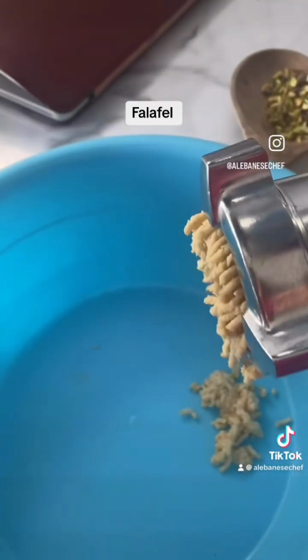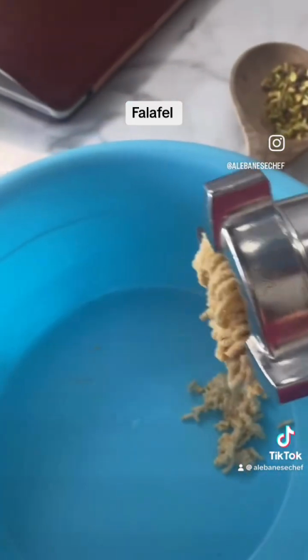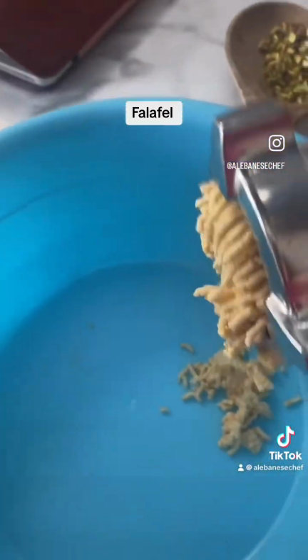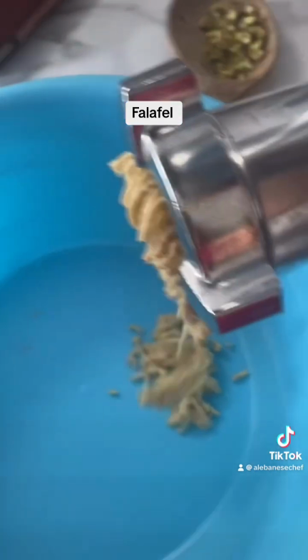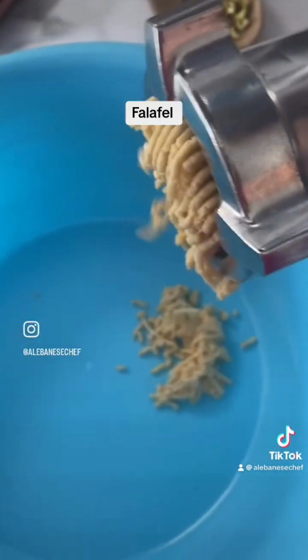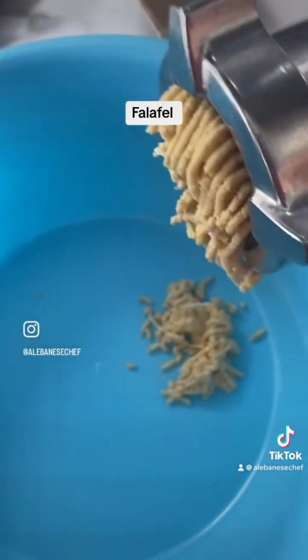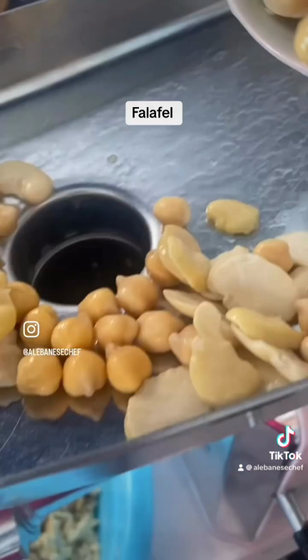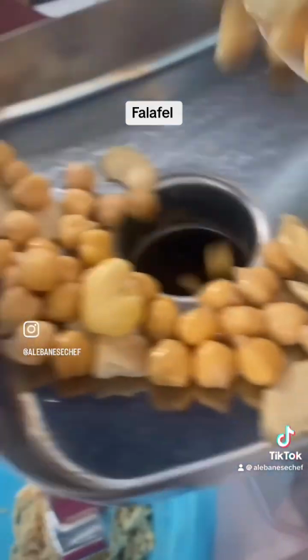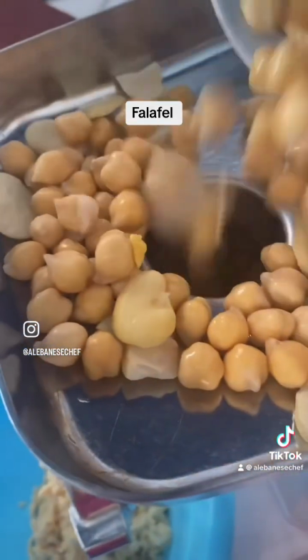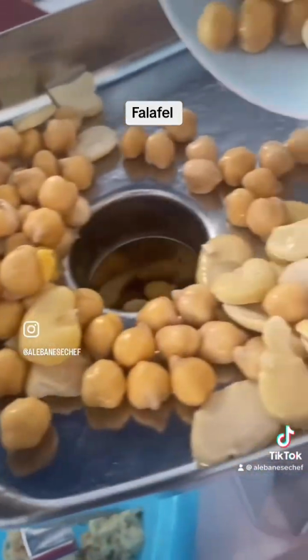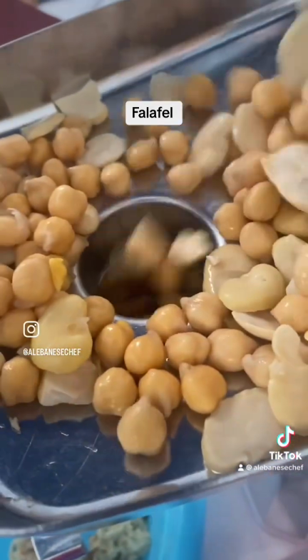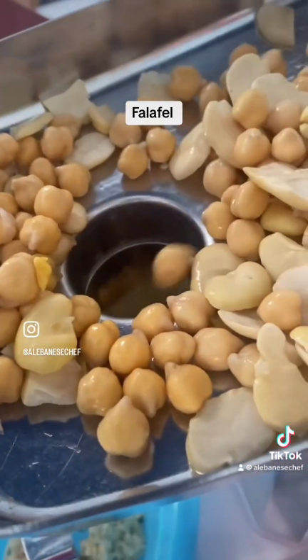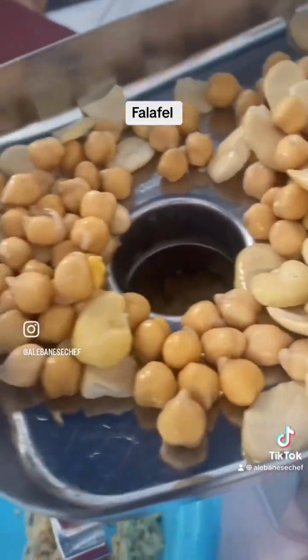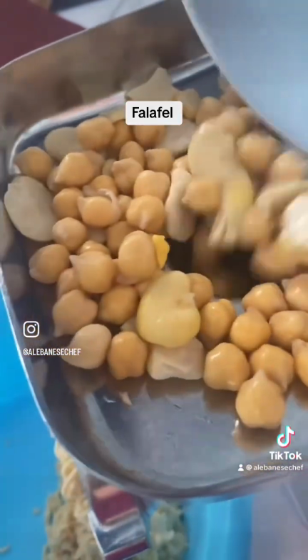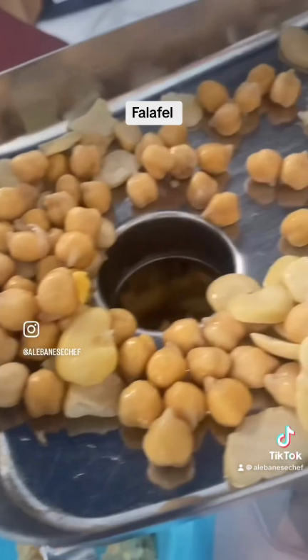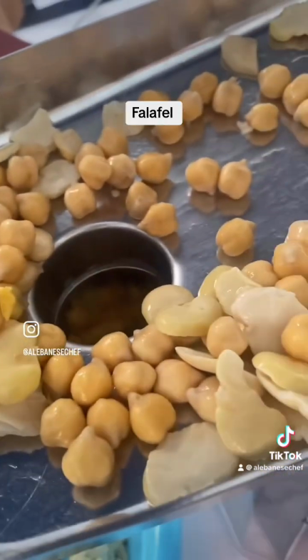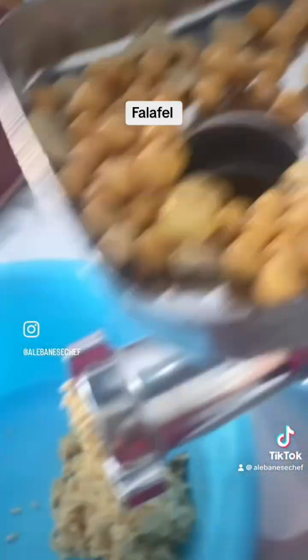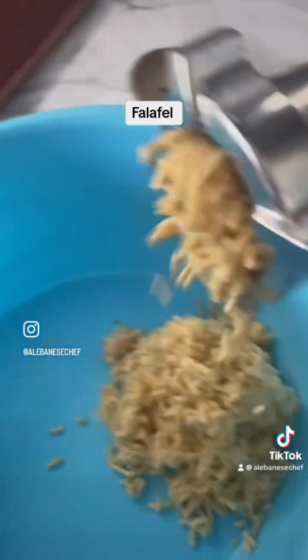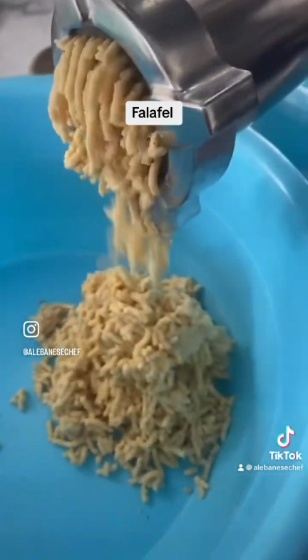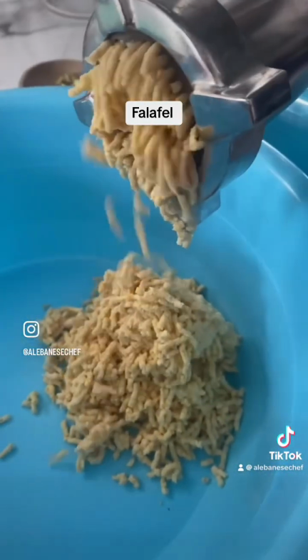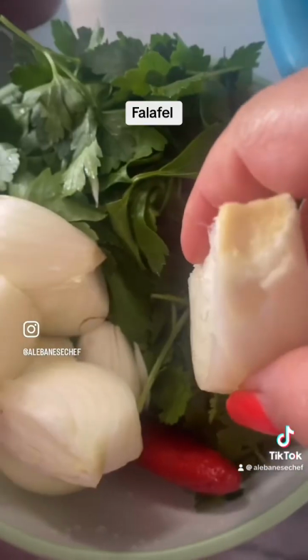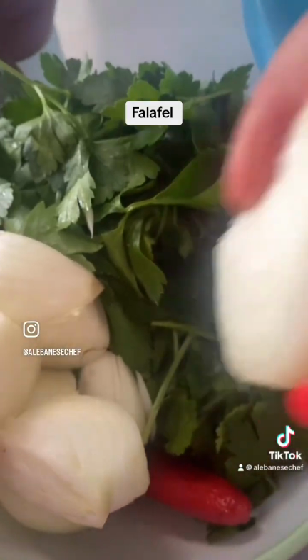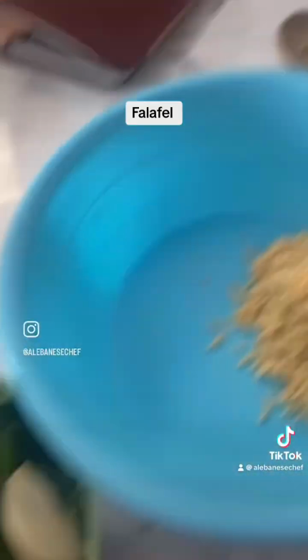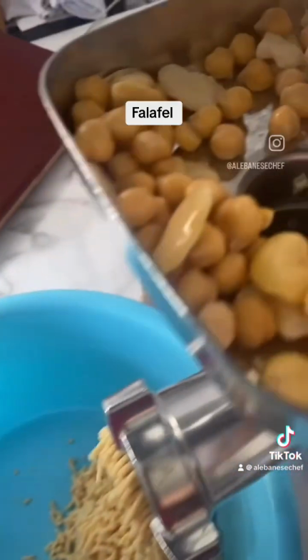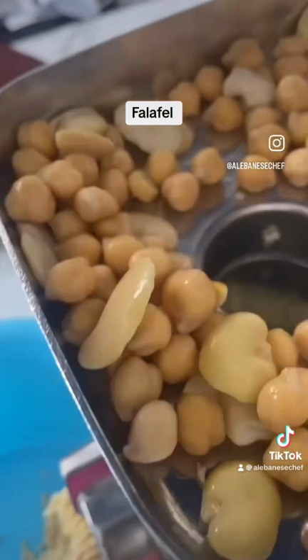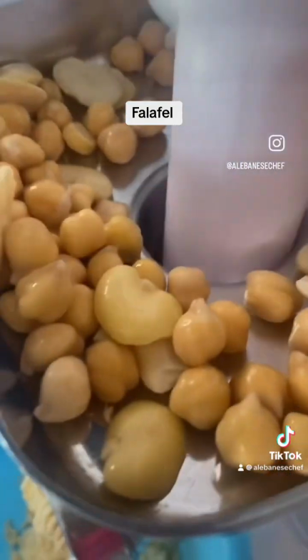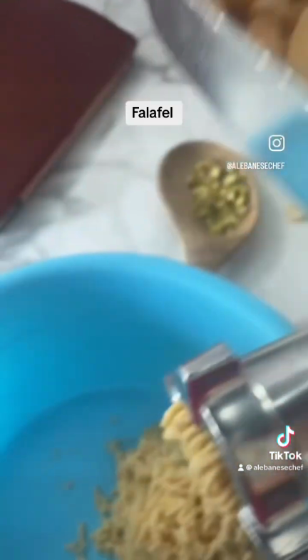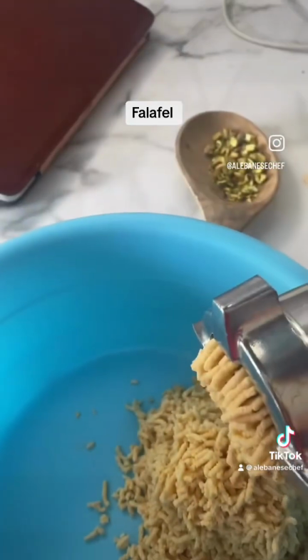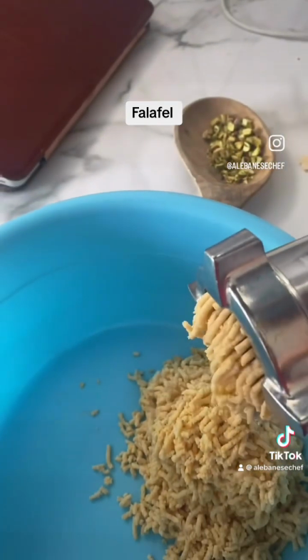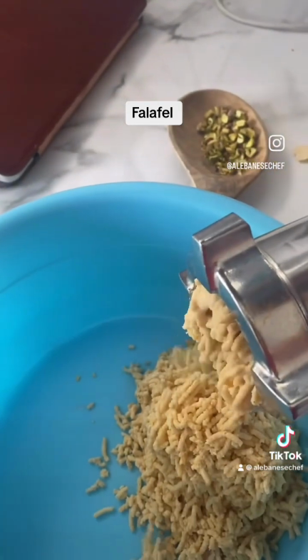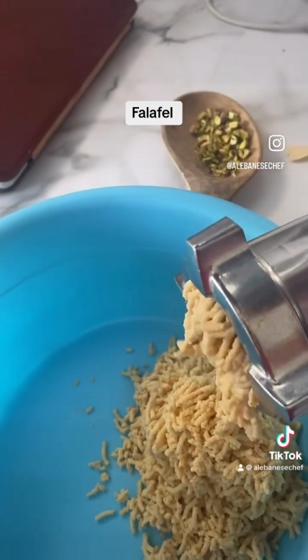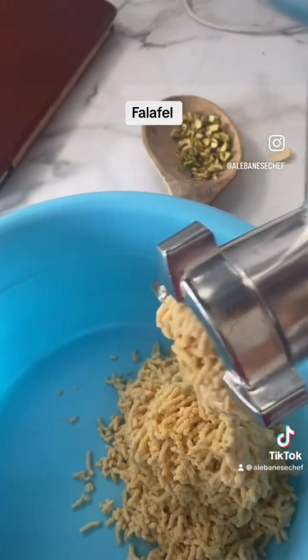Into a meat mincer, start adding the pulses in and grinding them on the smallest setting possible. Then add in fresh coriander.